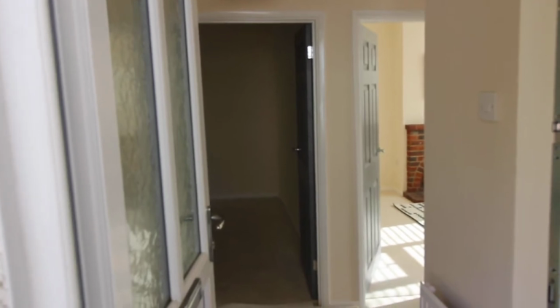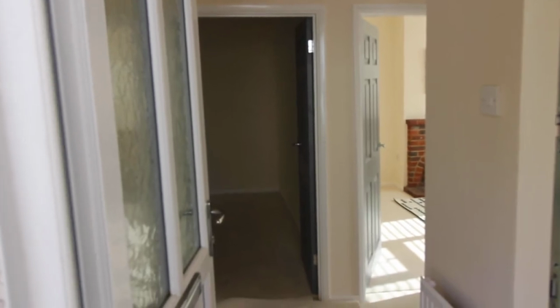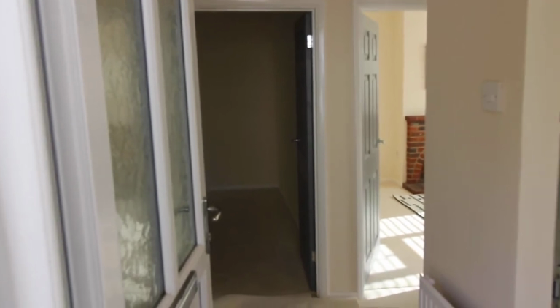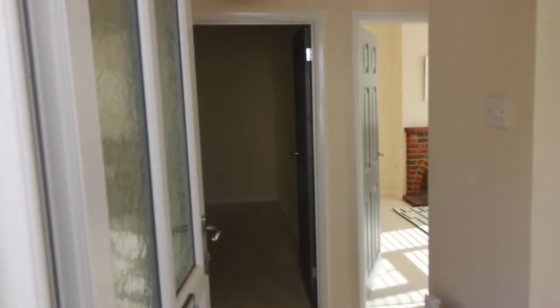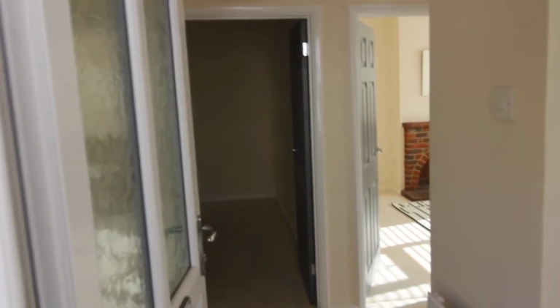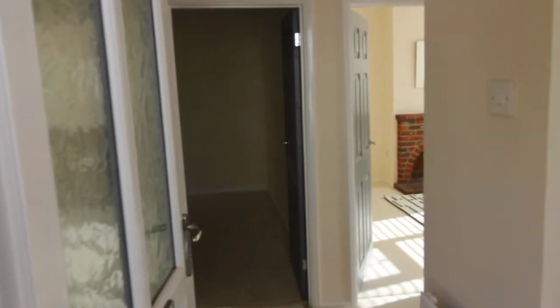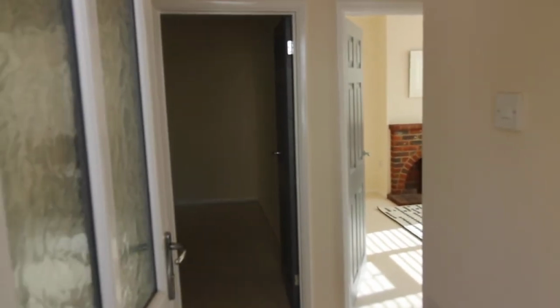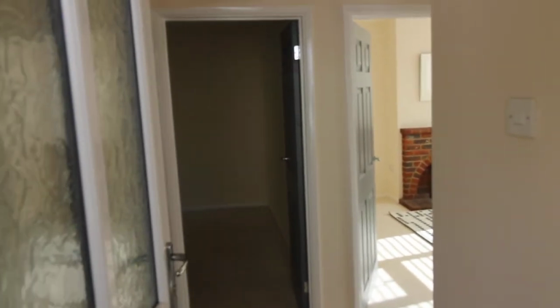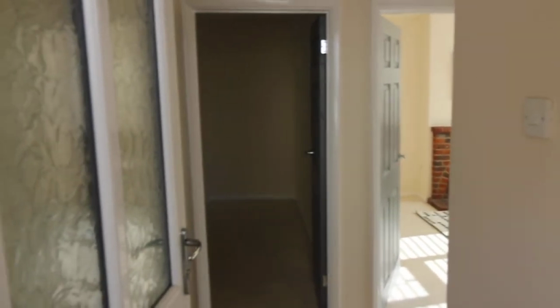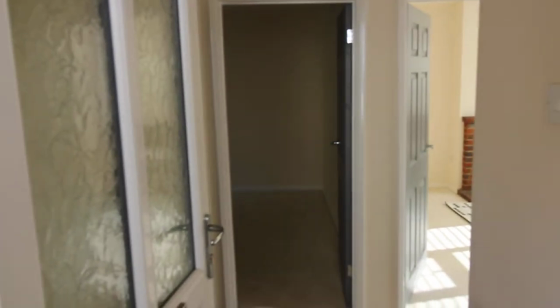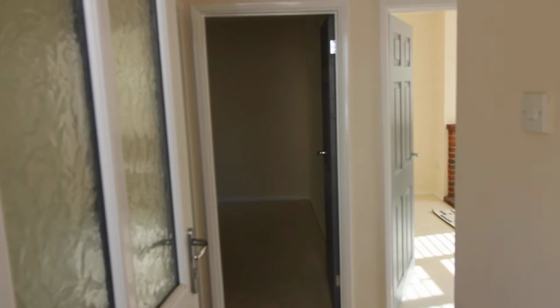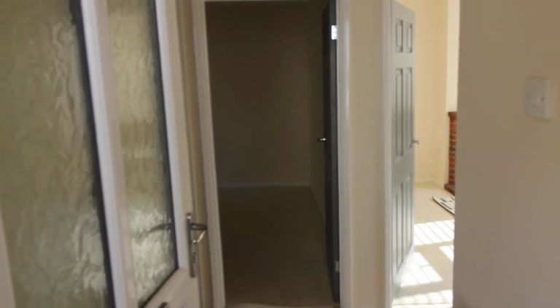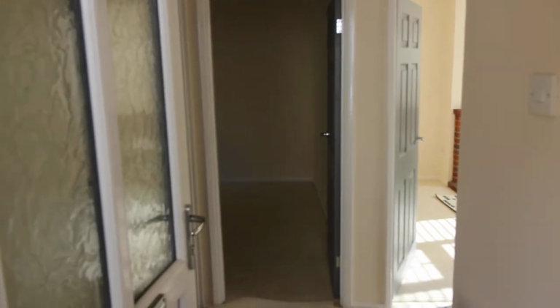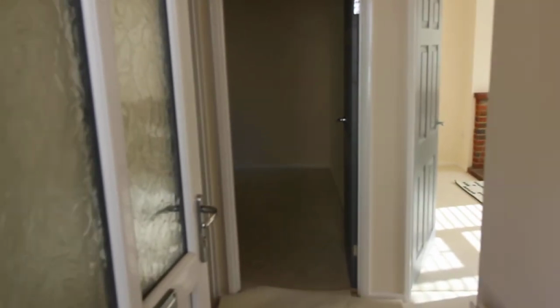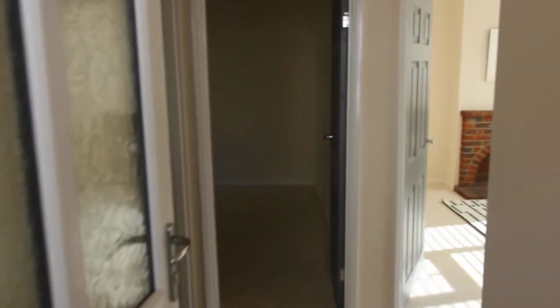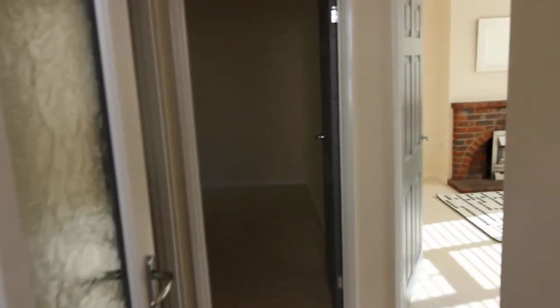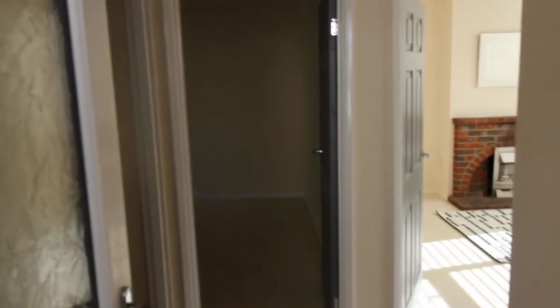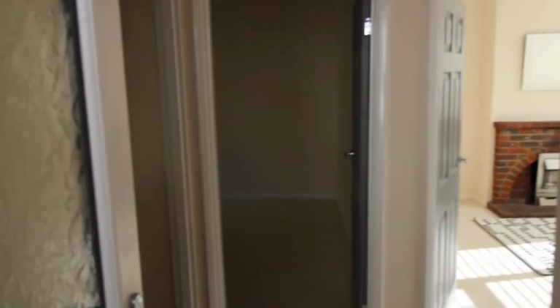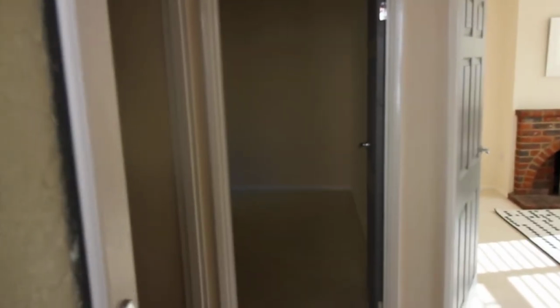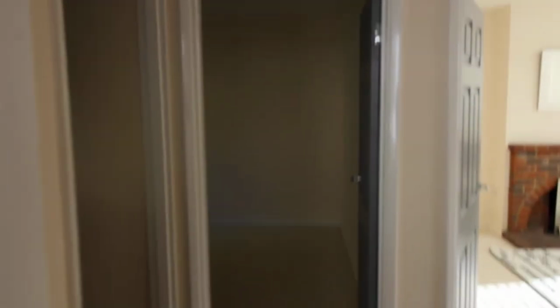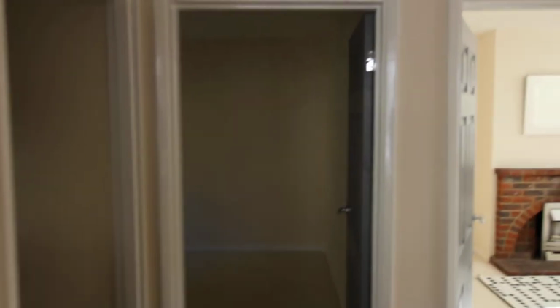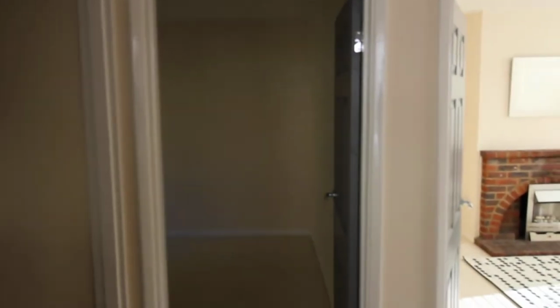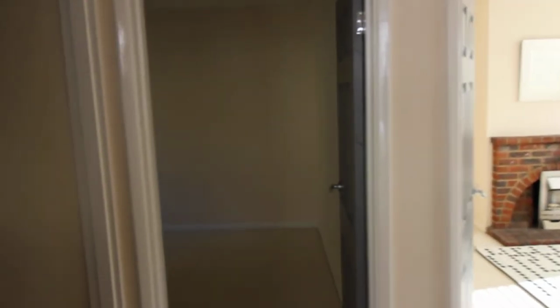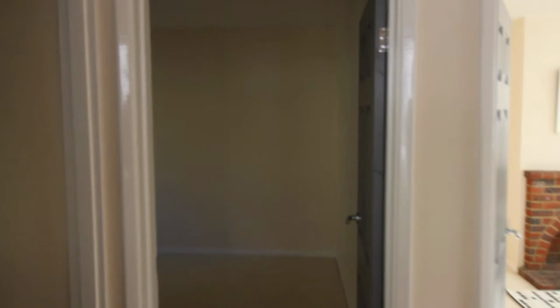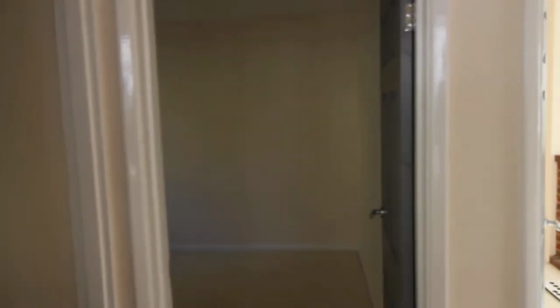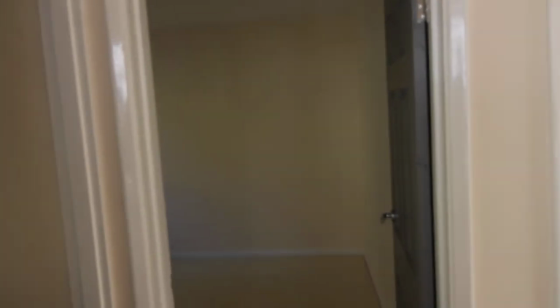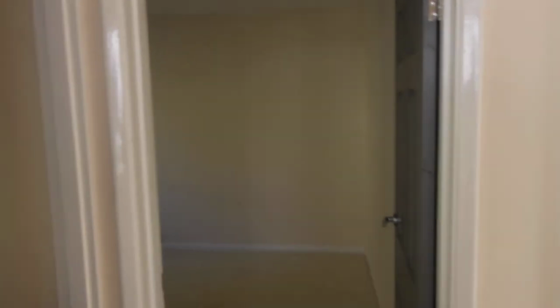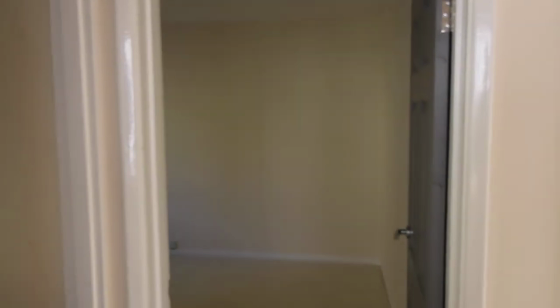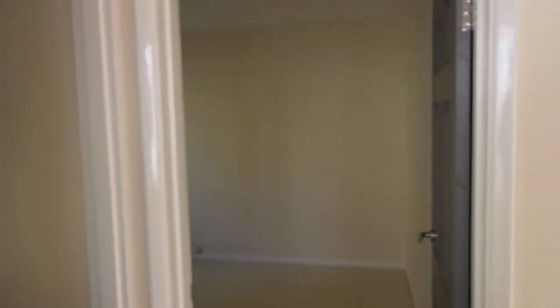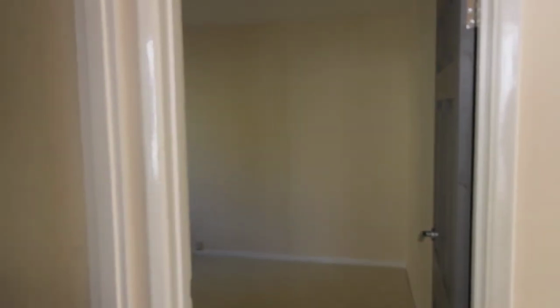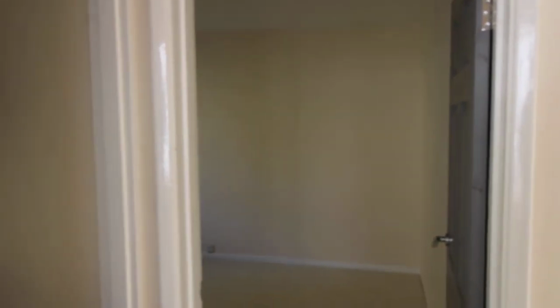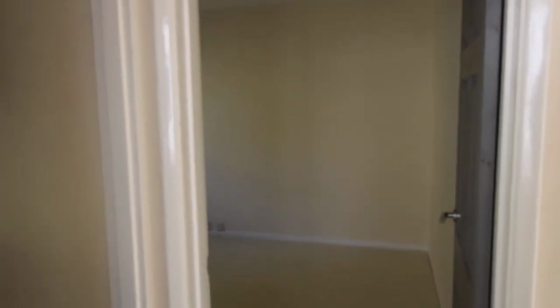209 Hemdean Road is a very nicely decorated two-bedroom apartment. Nice quiet location, with easy access into Caversham and to Reading as well.